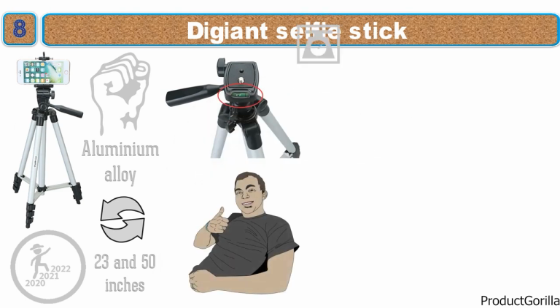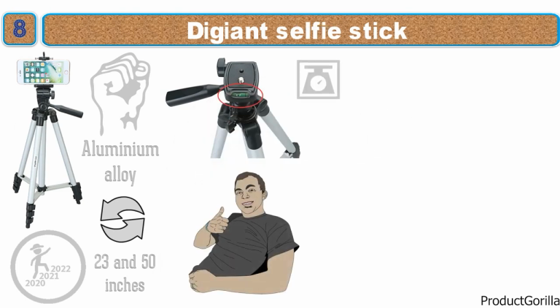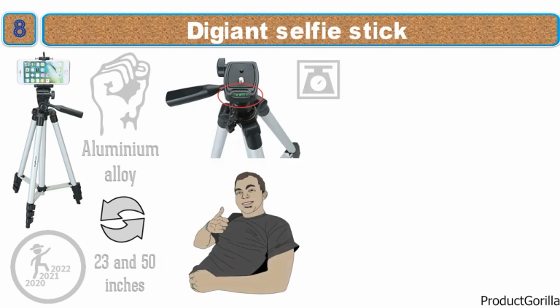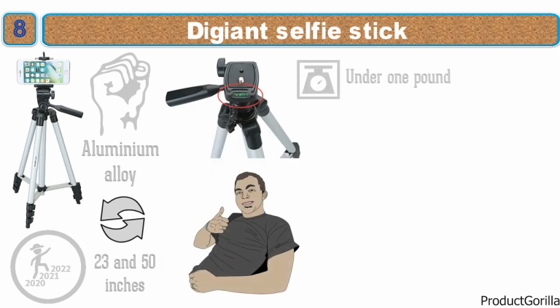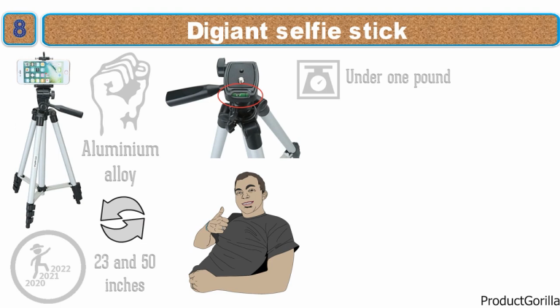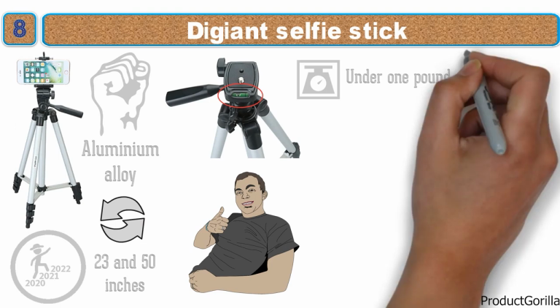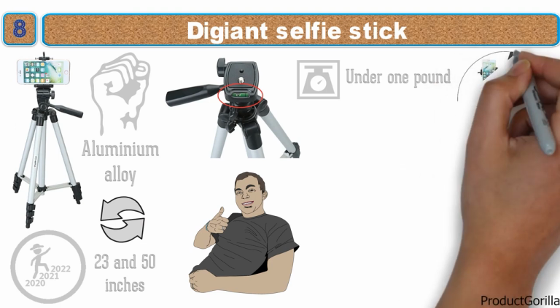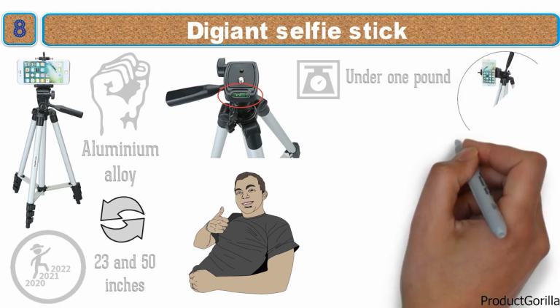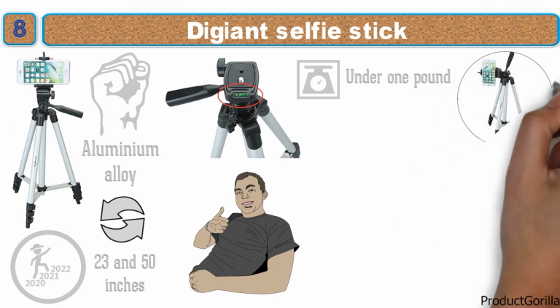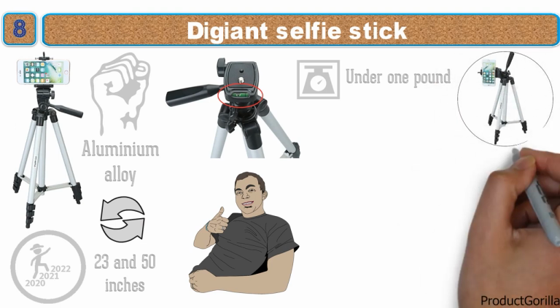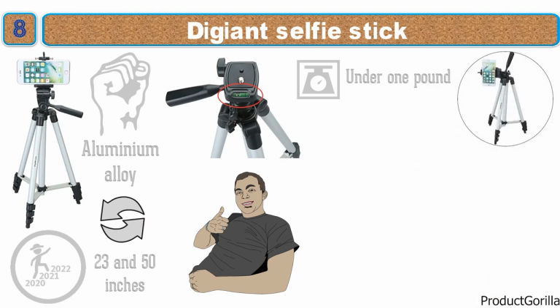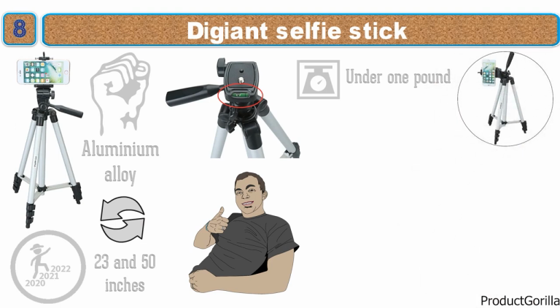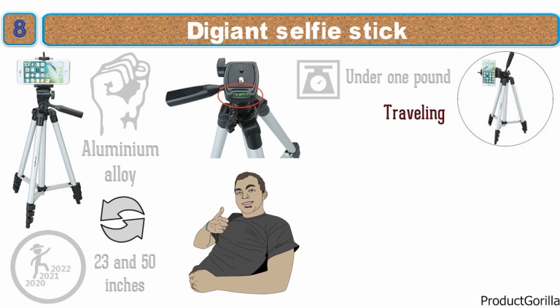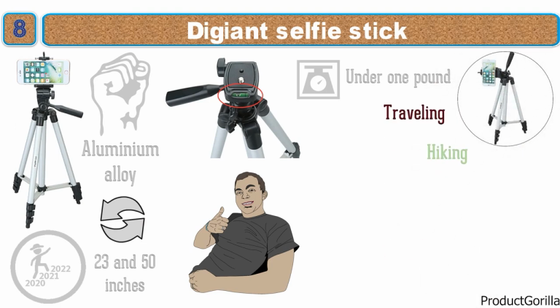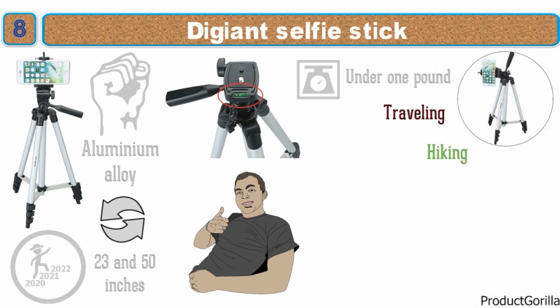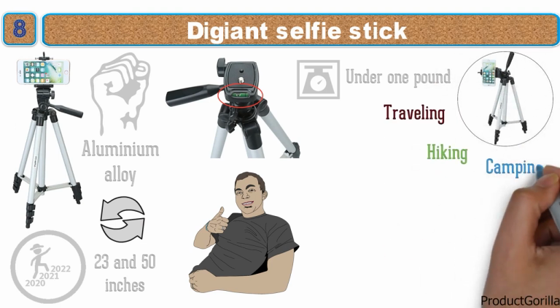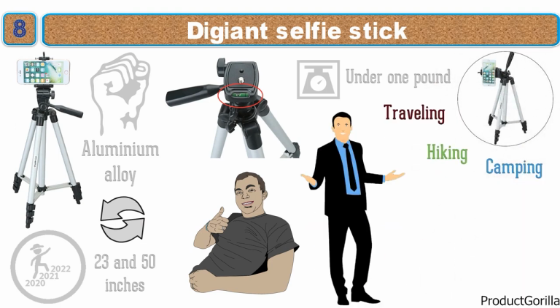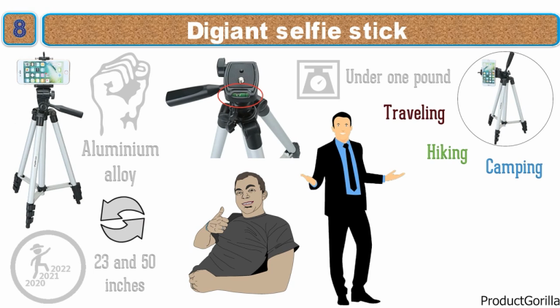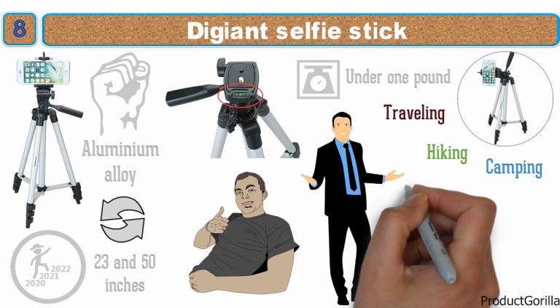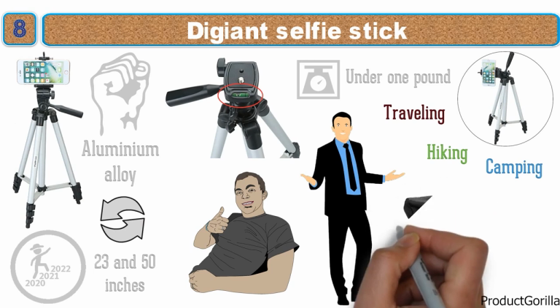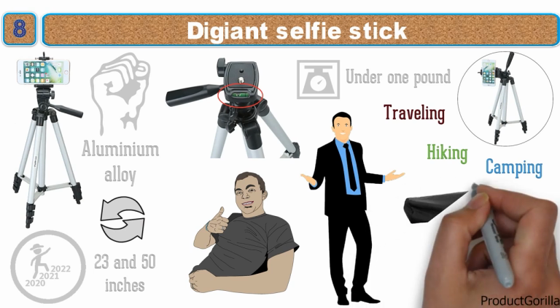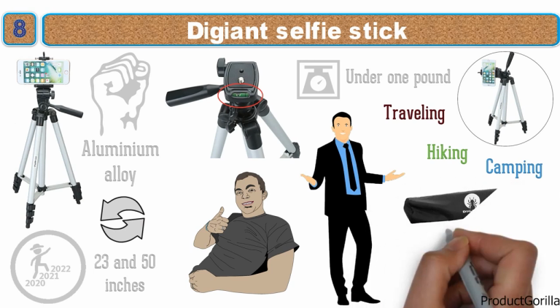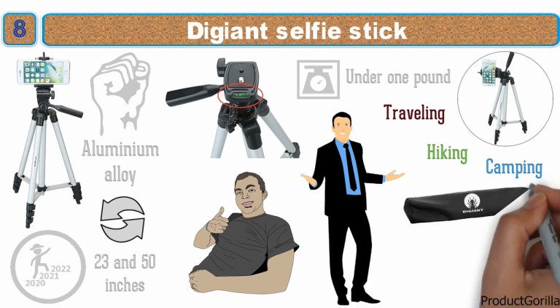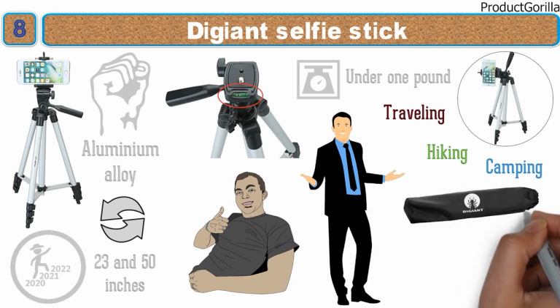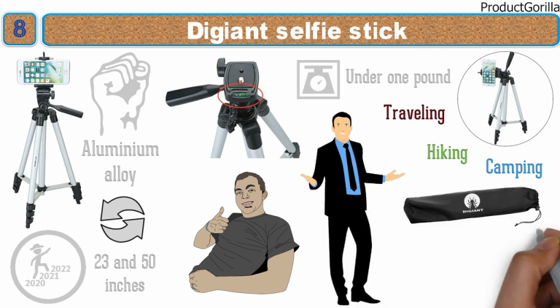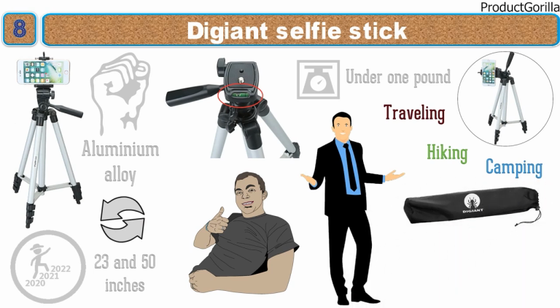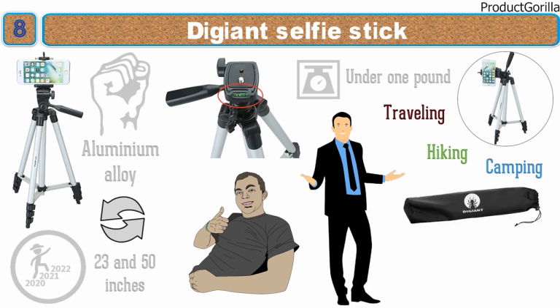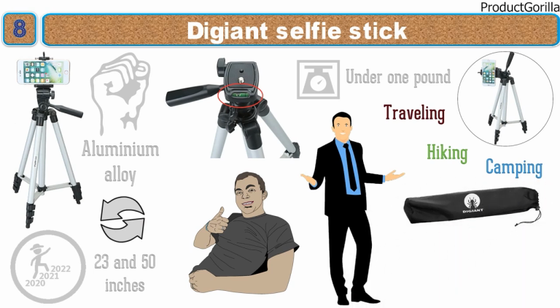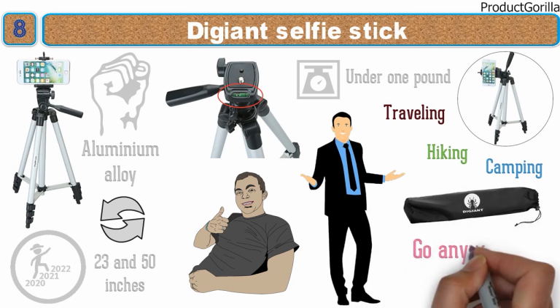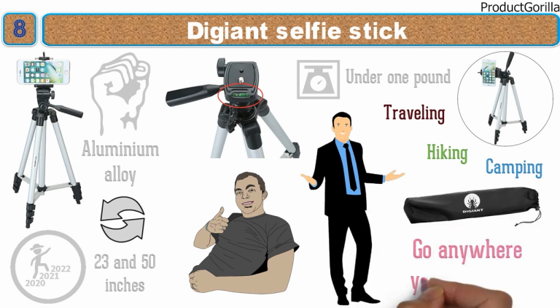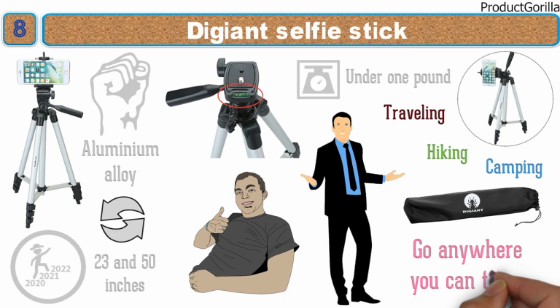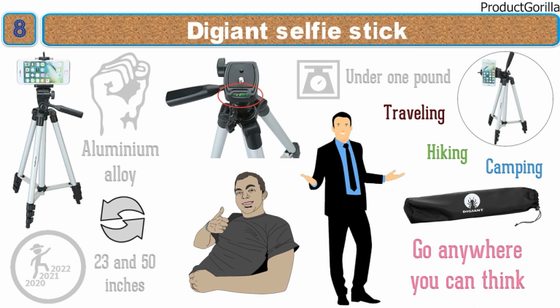Weighing under one pound, this versatile piece of equipment is perfect for anyone who is traveling, hiking, camping, and more. This is made even more apparent with the handy carrying case that is designed to go anywhere you can think to take it.